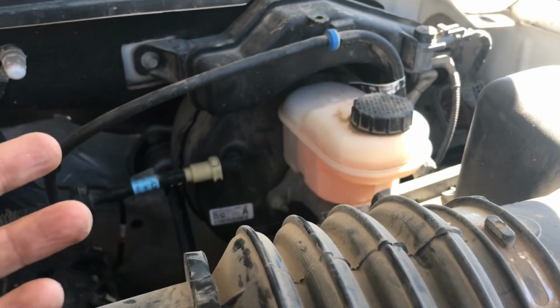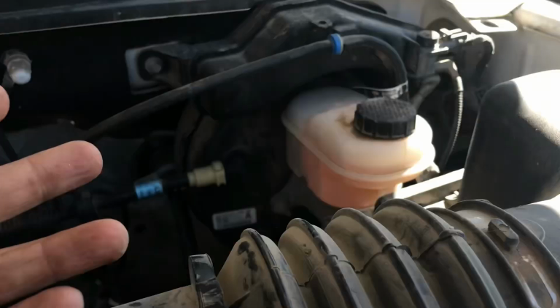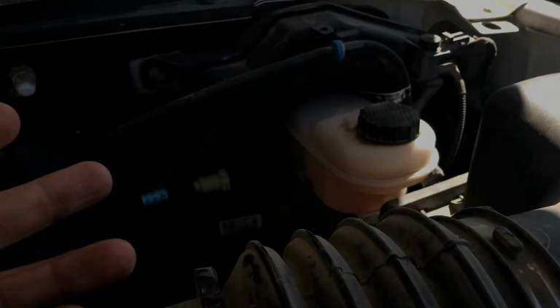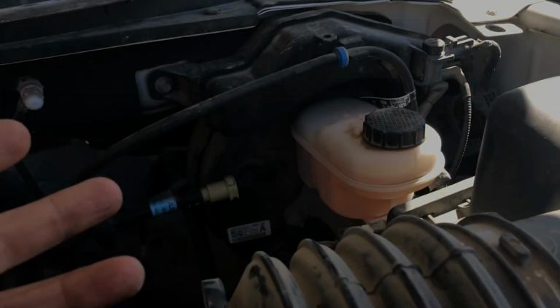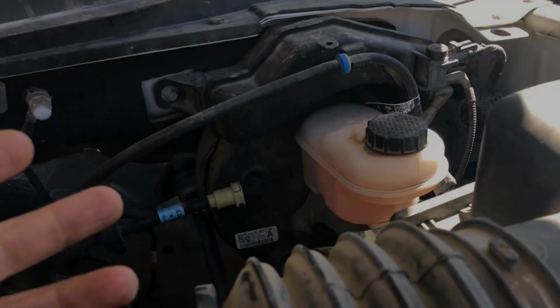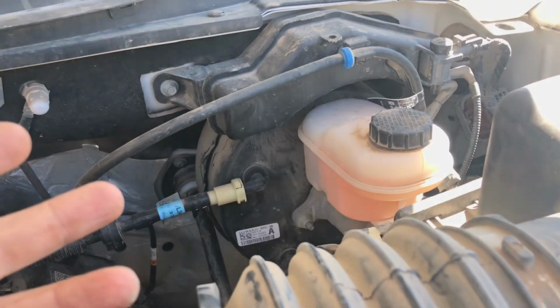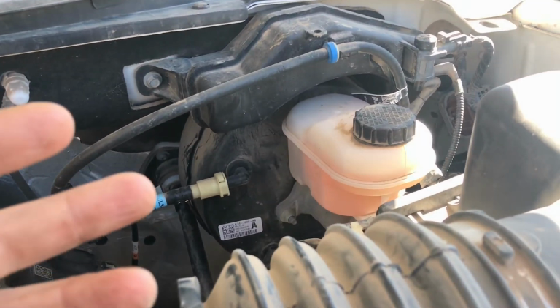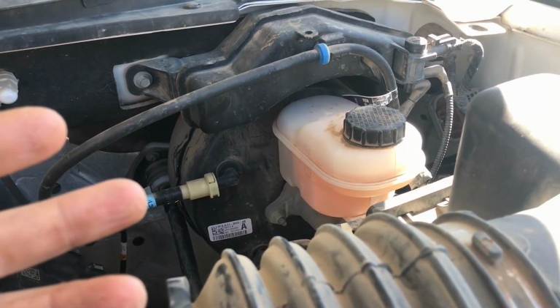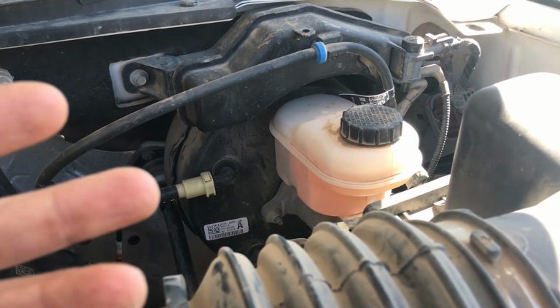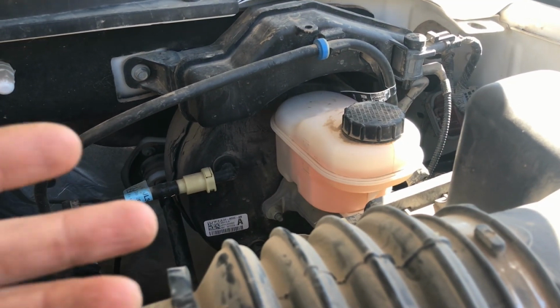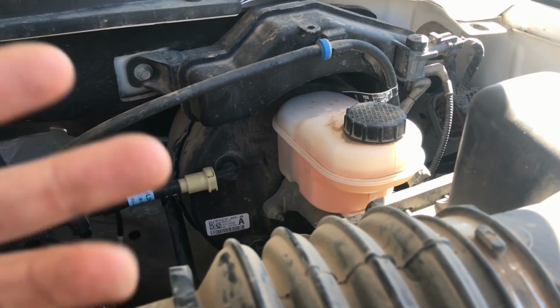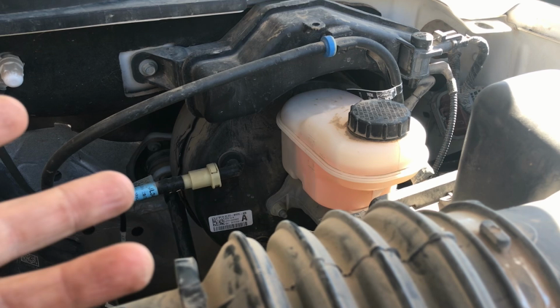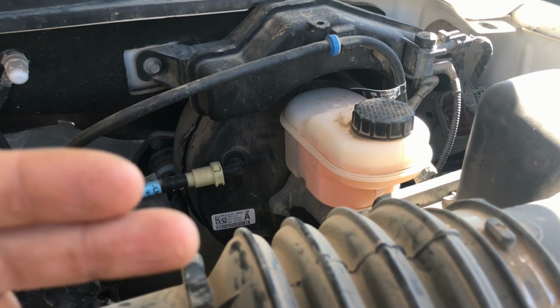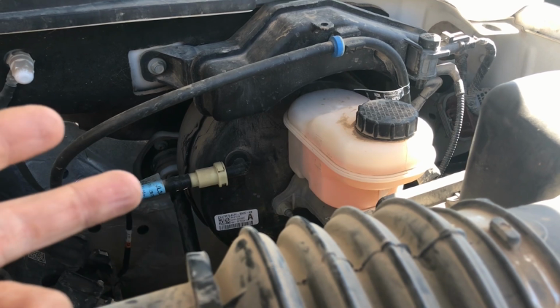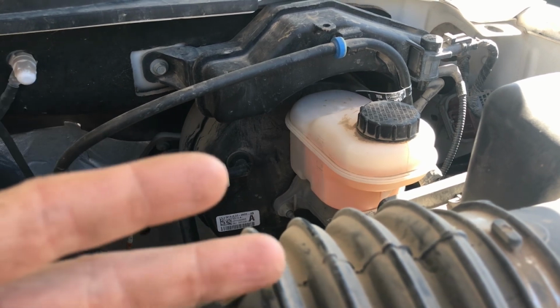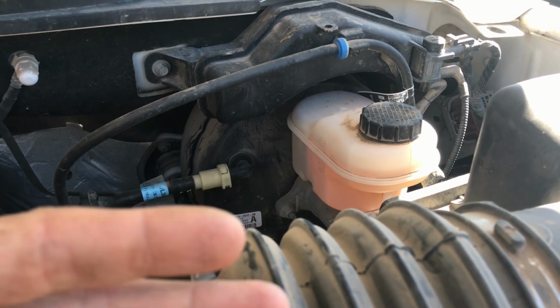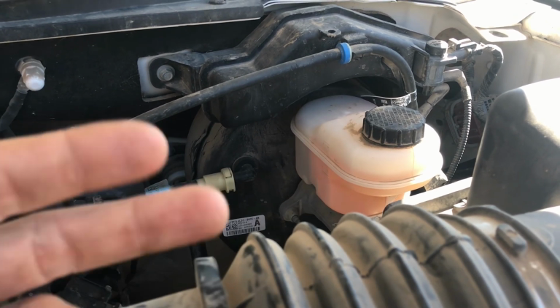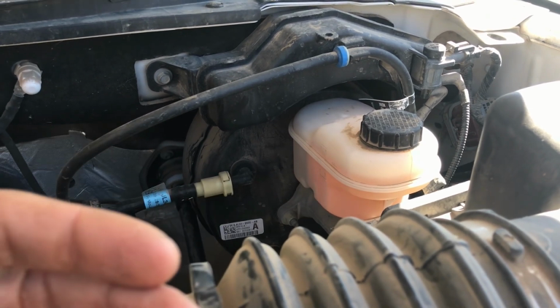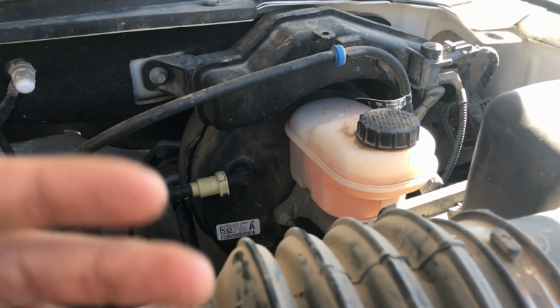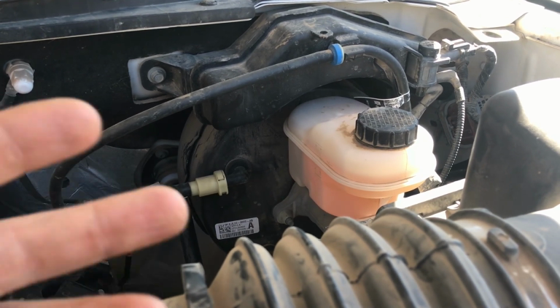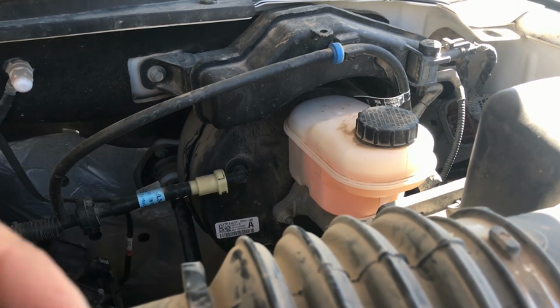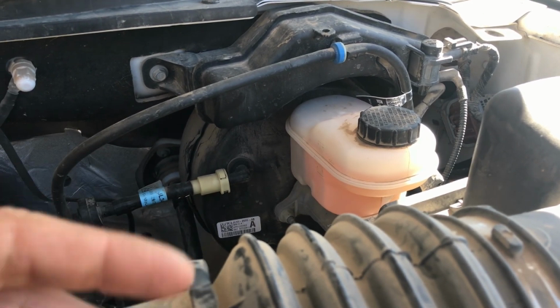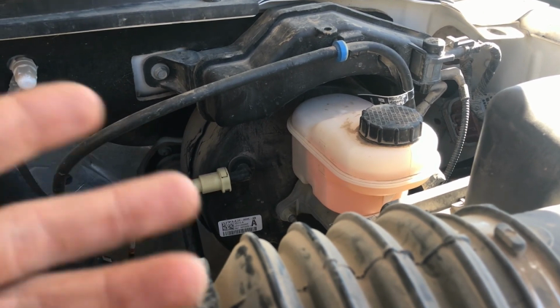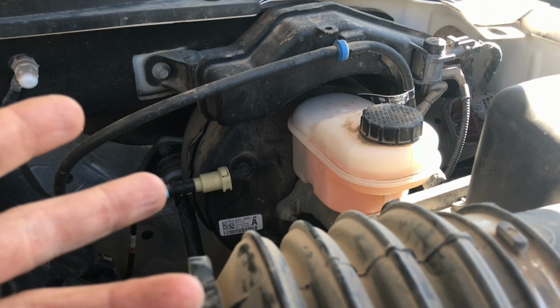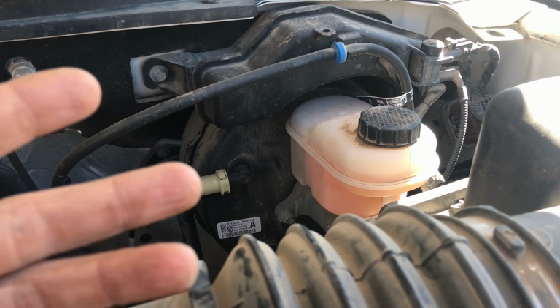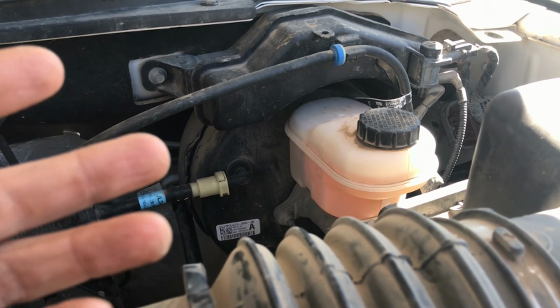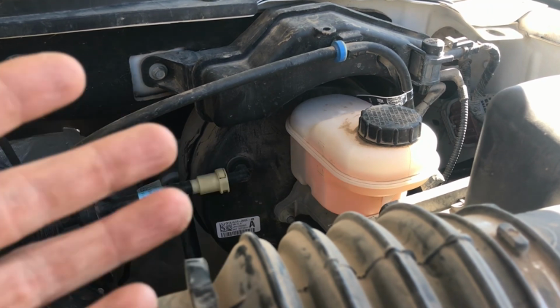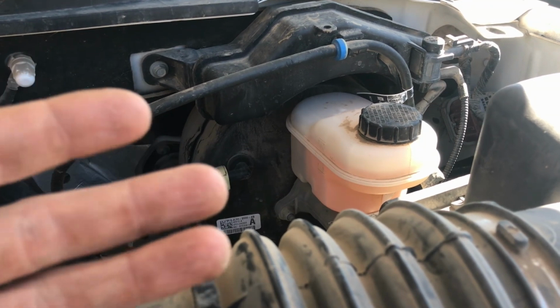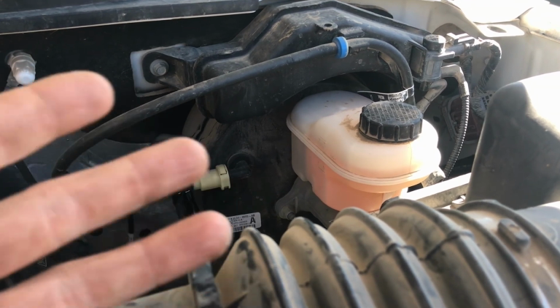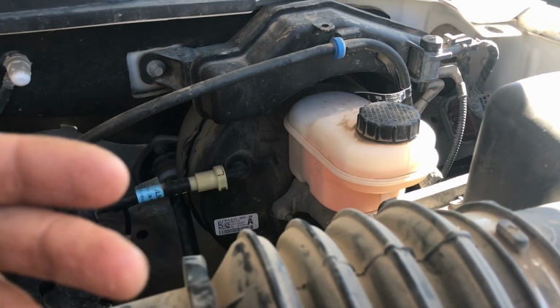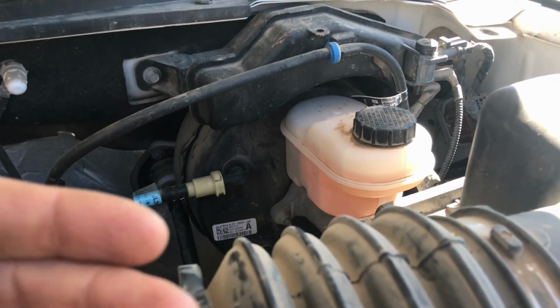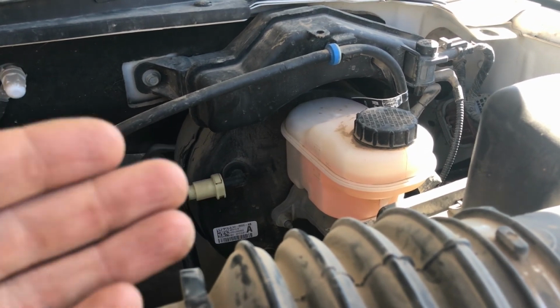The big thing is to make sure you try to match the DOT rating. If it's a DOT3, get a DOT3; if it's a DOT4, get a DOT4. That's going to be your best case scenario. You can mix them, but ideally you want to match the rating.